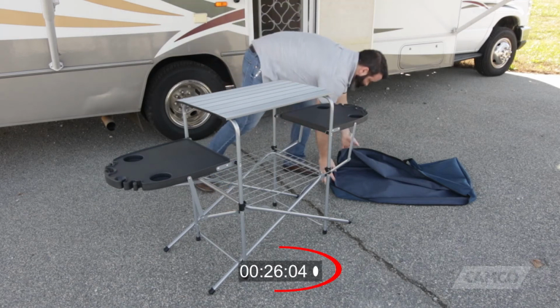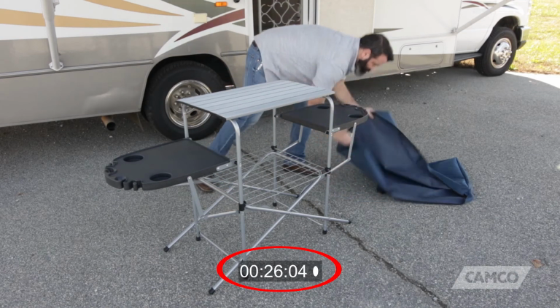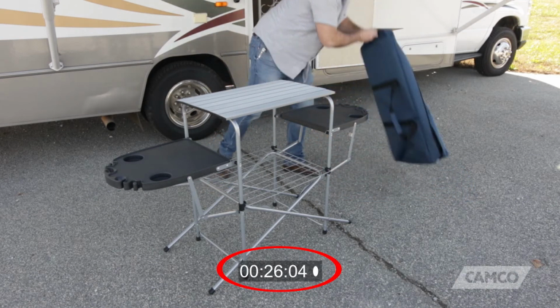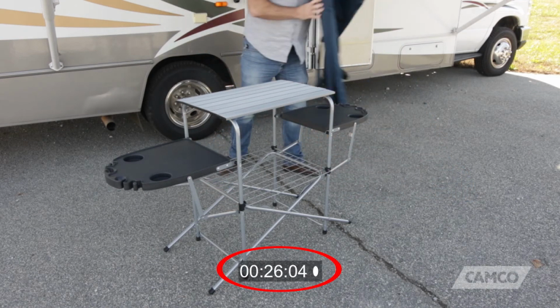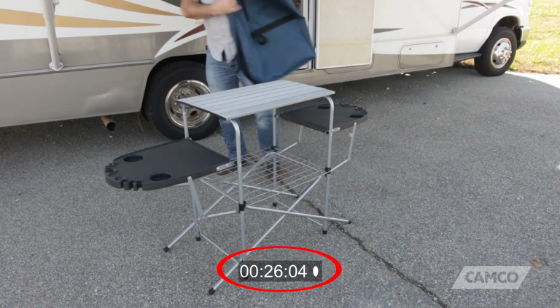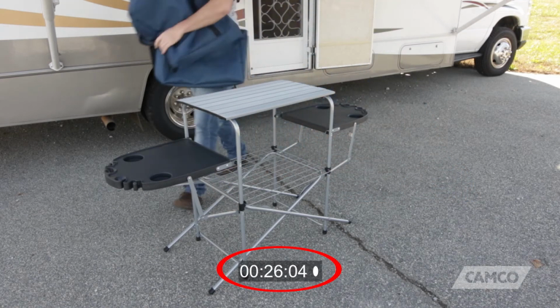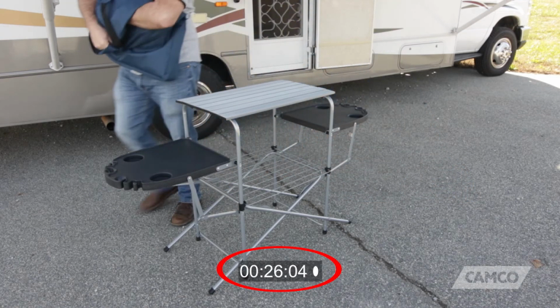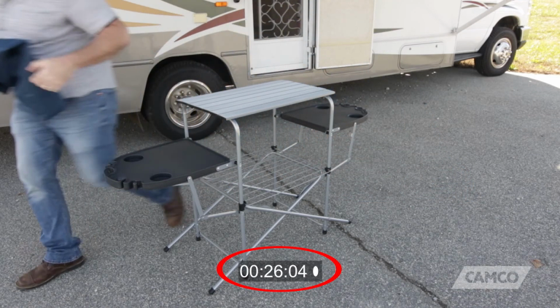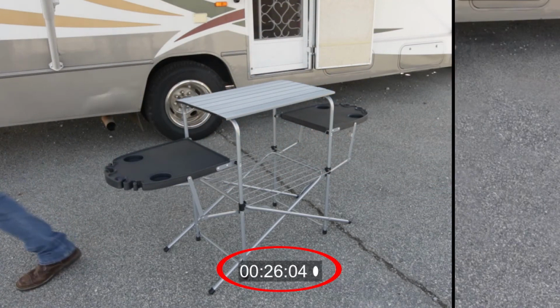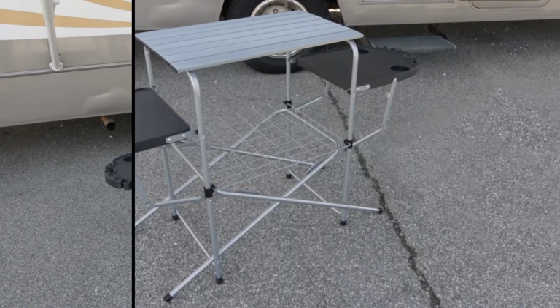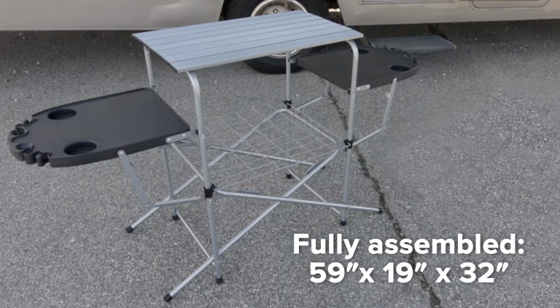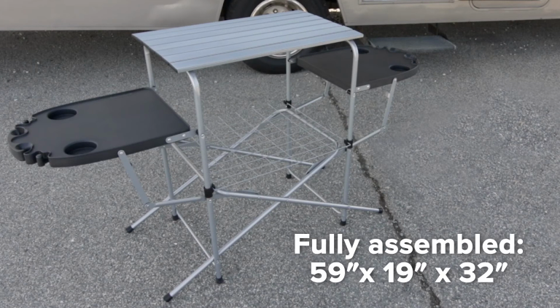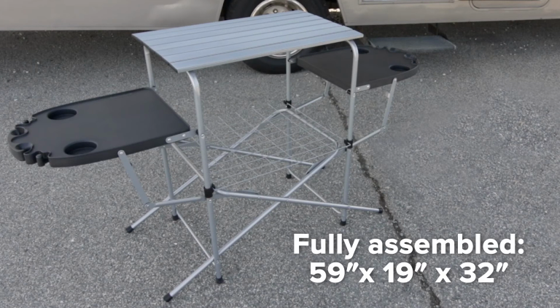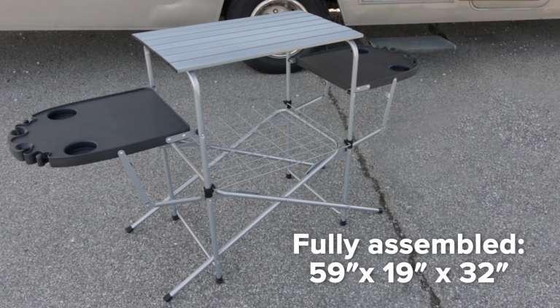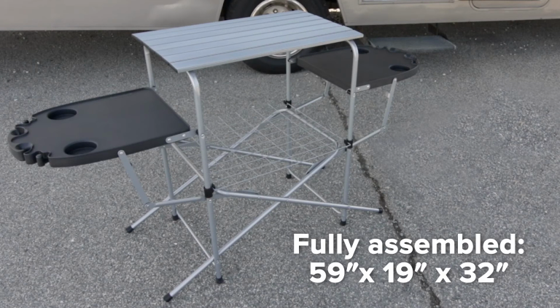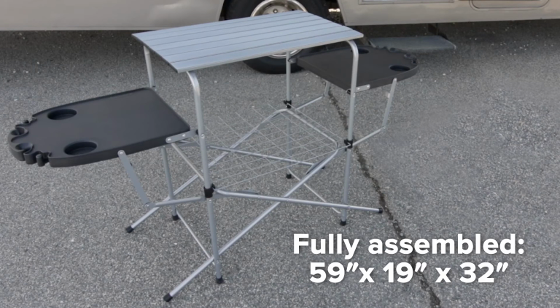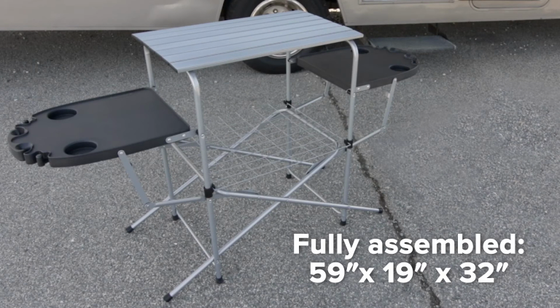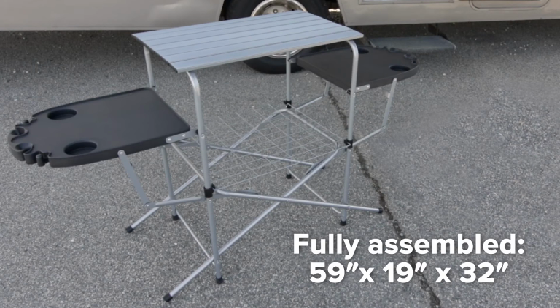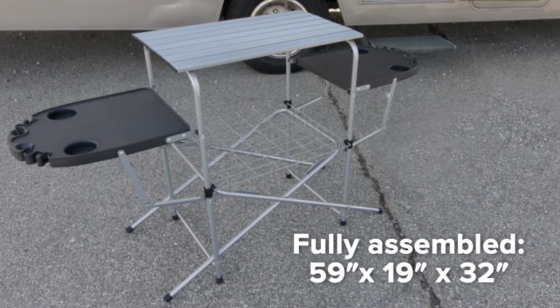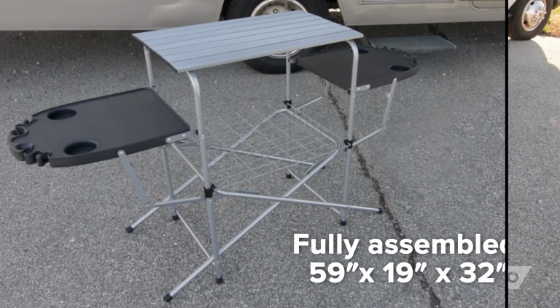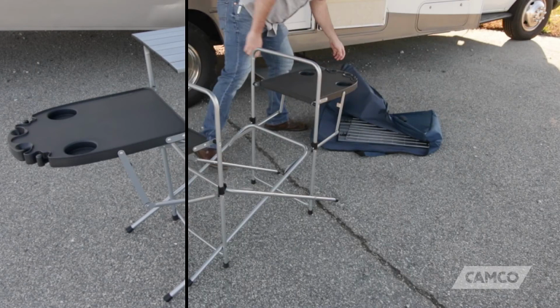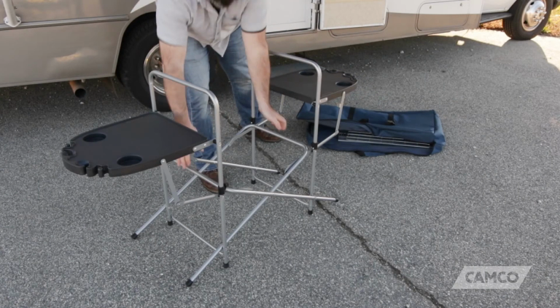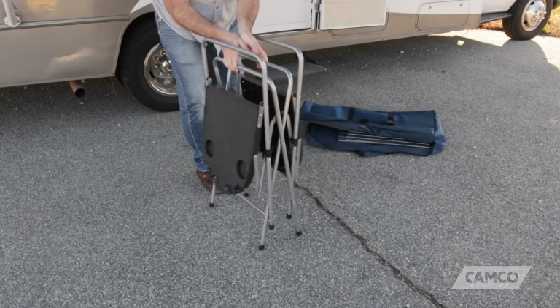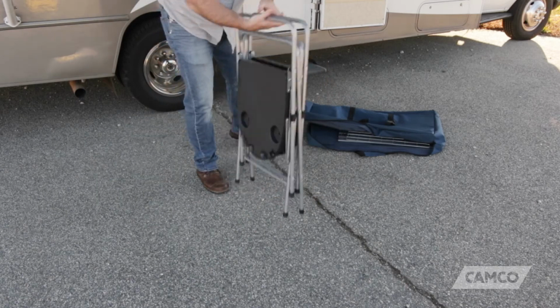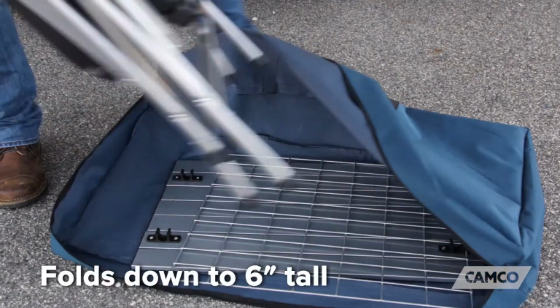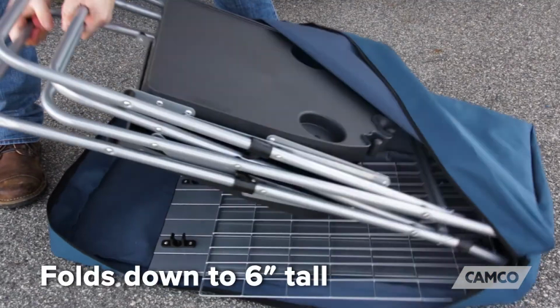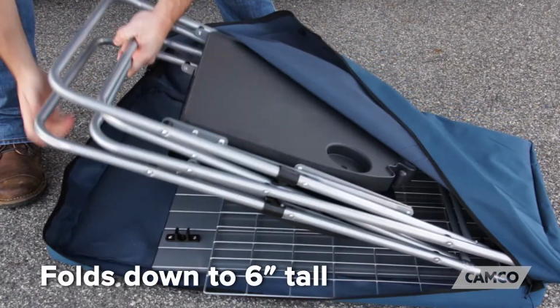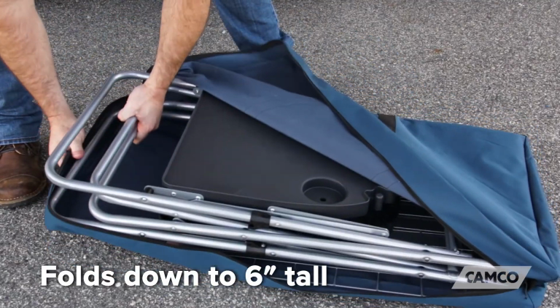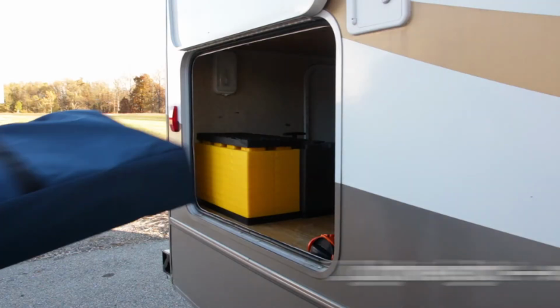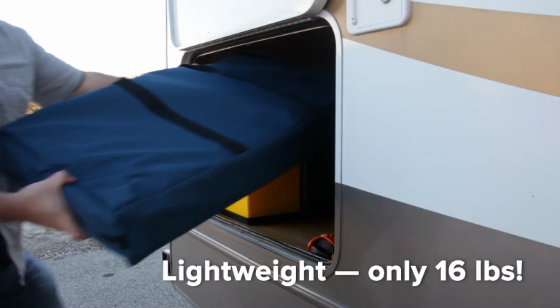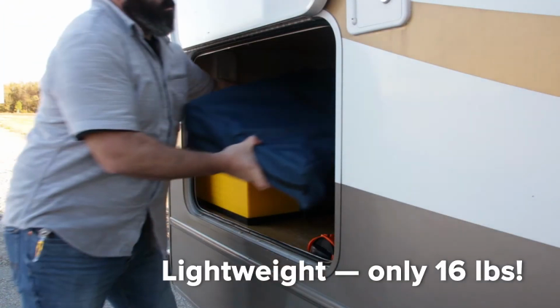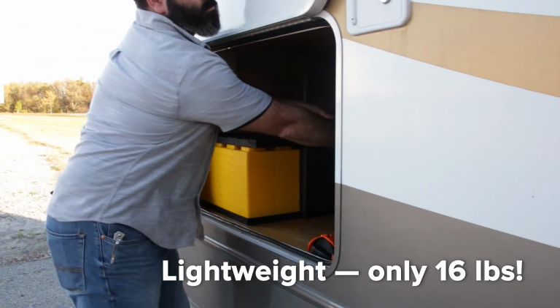In less than 30 seconds, it's ready to use. When fully assembled, the Deluxe Grilling Table measures 59 inches by 19 inches by 32 inches. But when it's not in use, it folds down to just 6 inches tall, saving you valuable storage space.